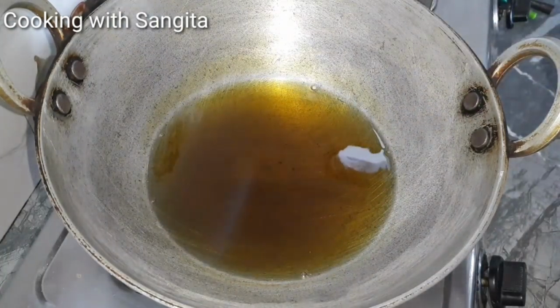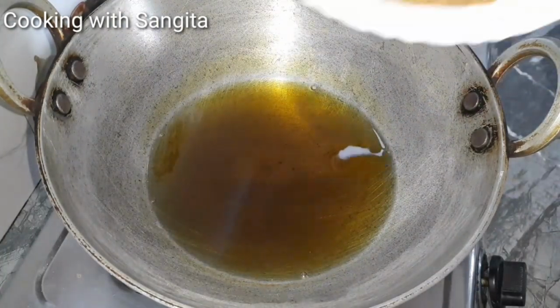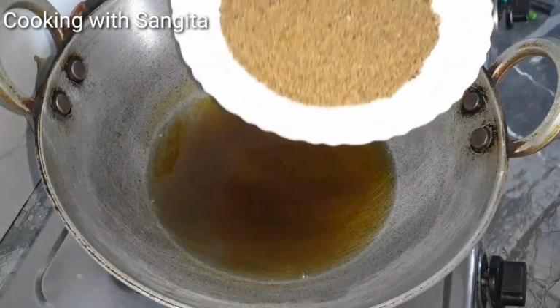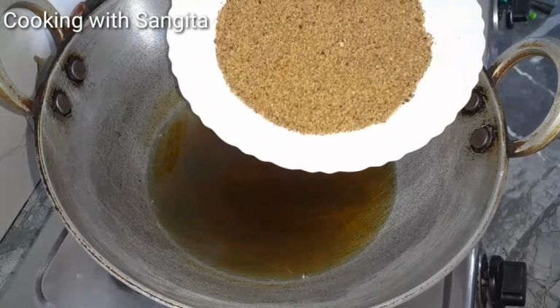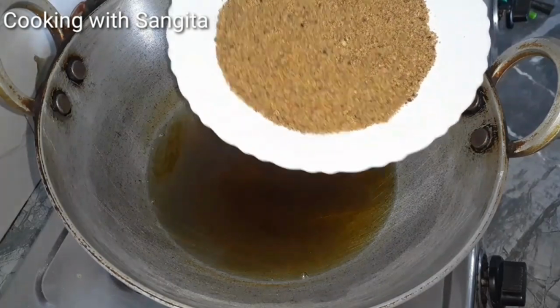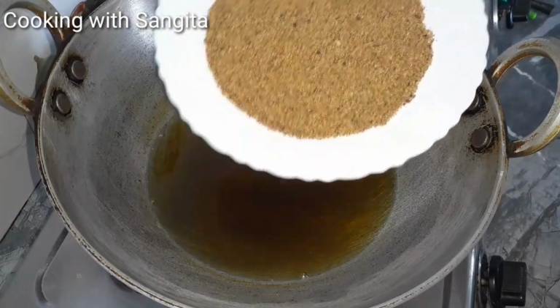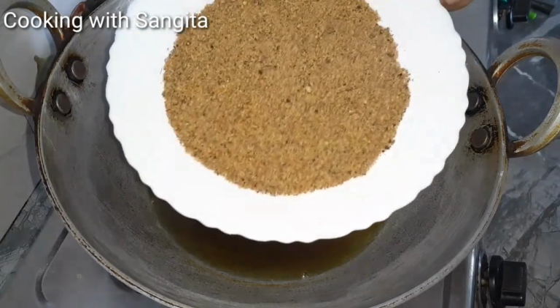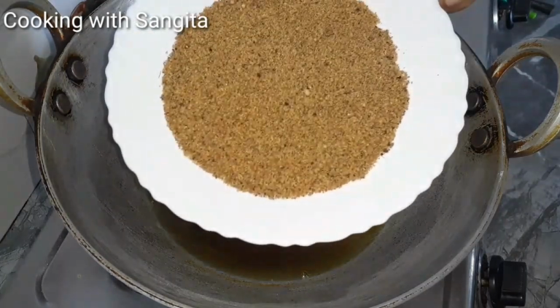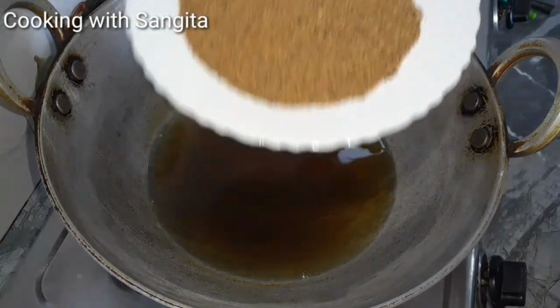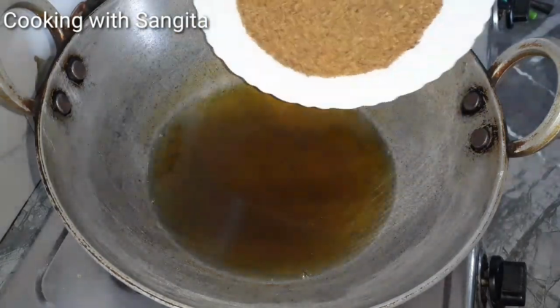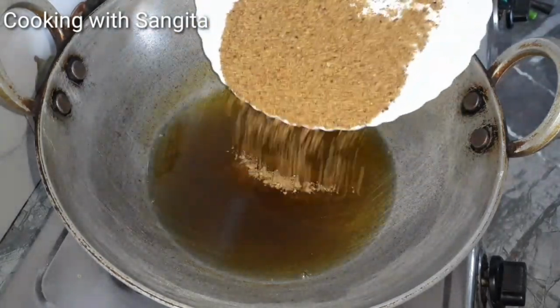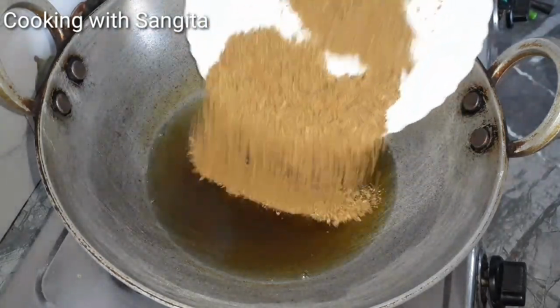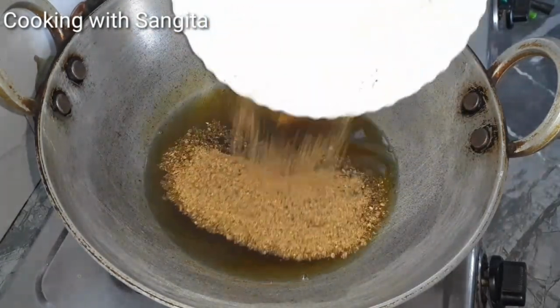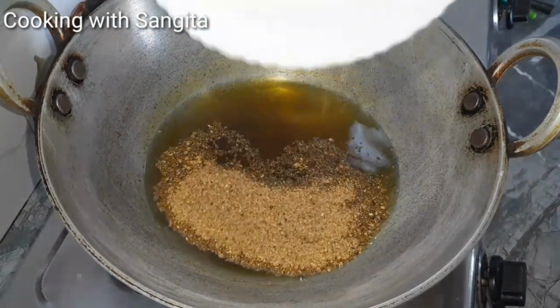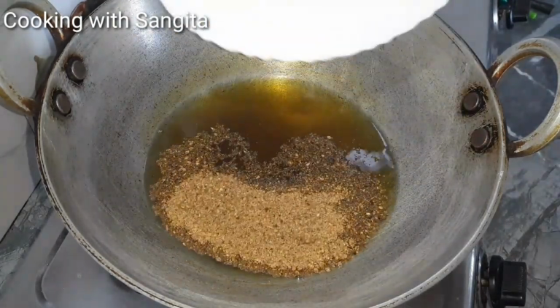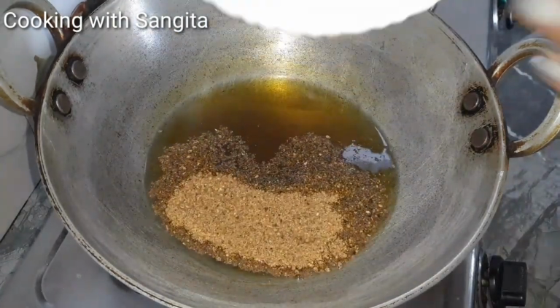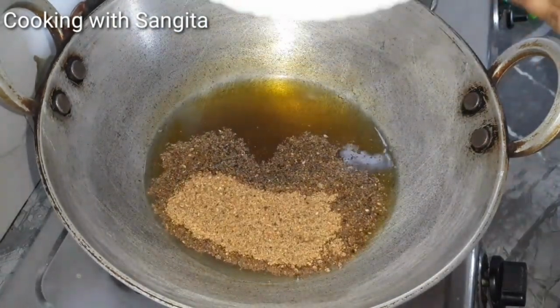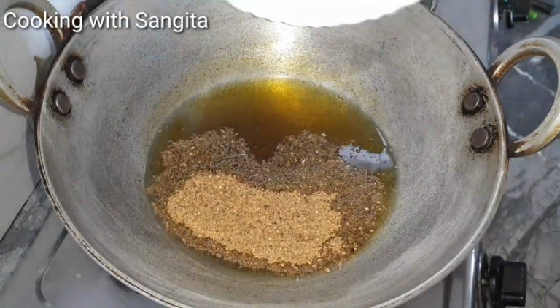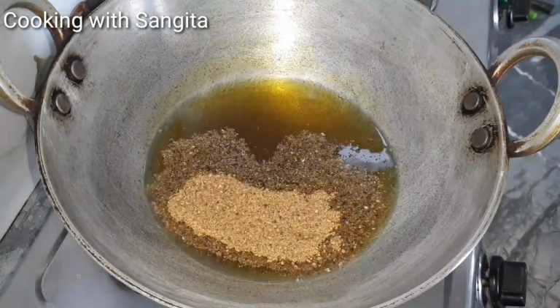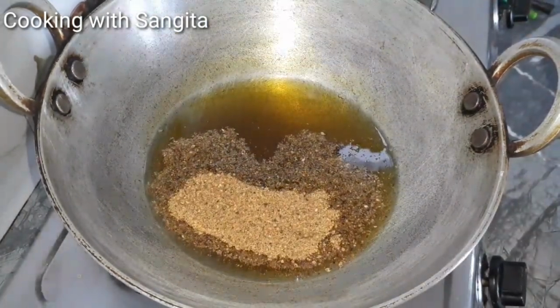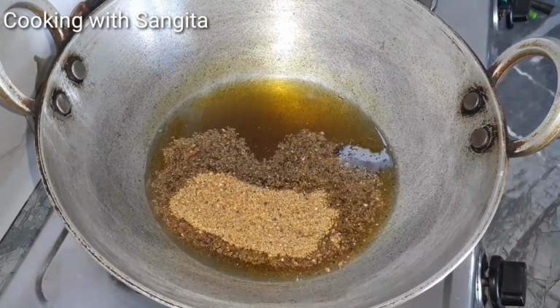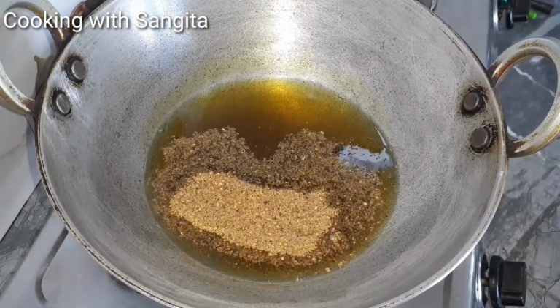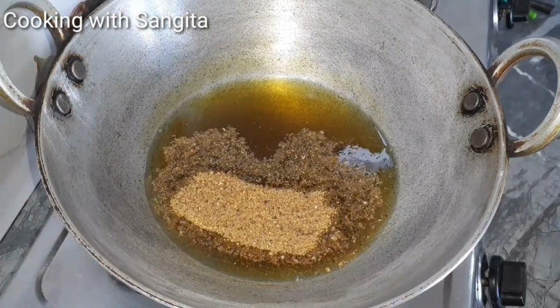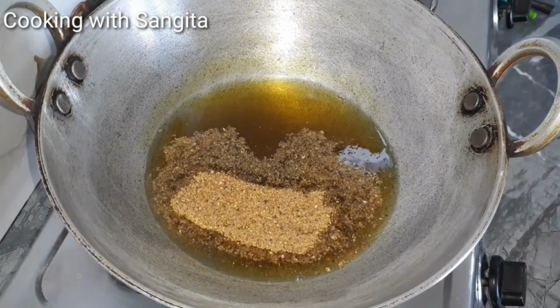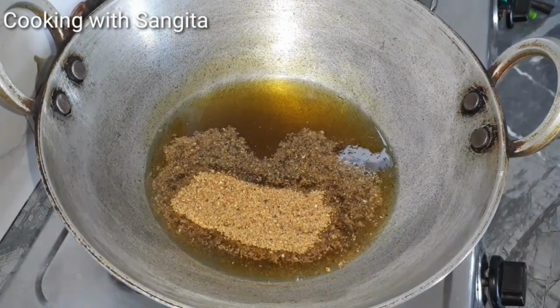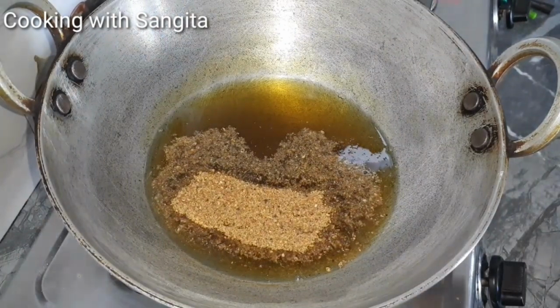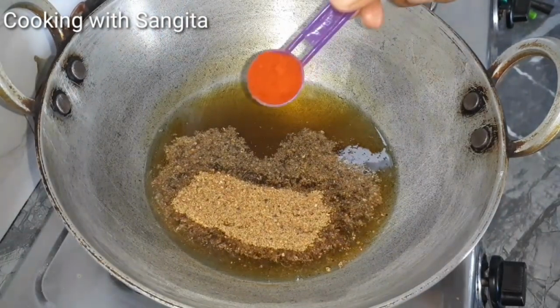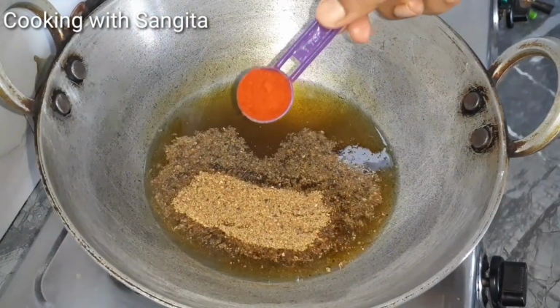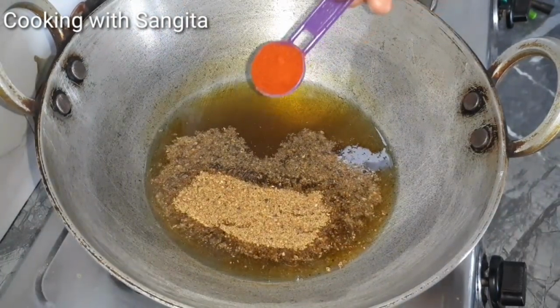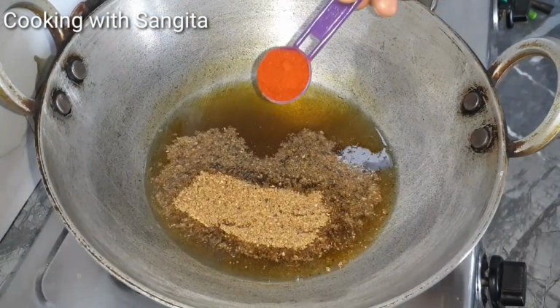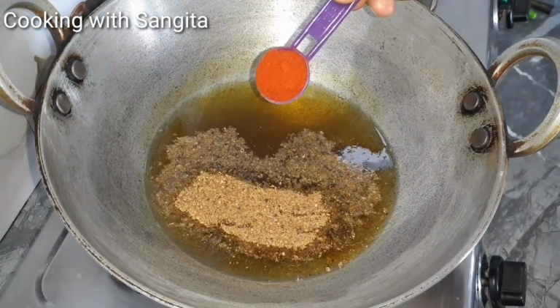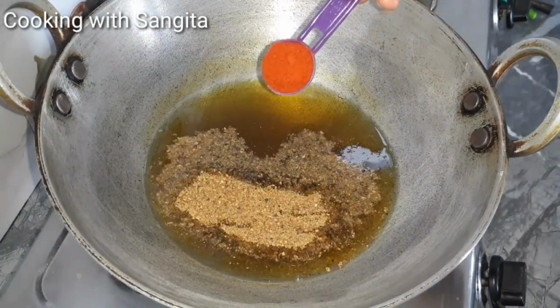I'll use the masala in this one, as I said, it's done with masala. I'm going to put a lot of masala in this one. I'll add the masala powder in the same way and I'll add it to the almond powder.